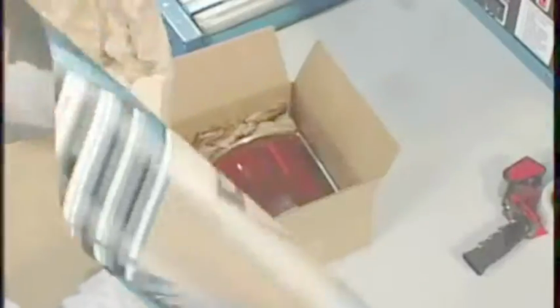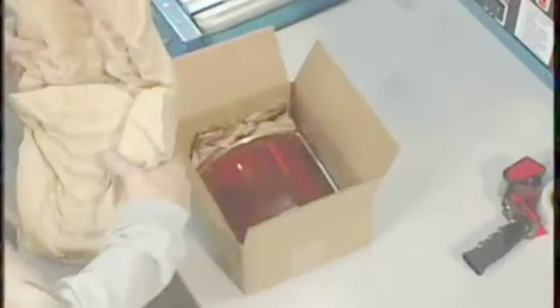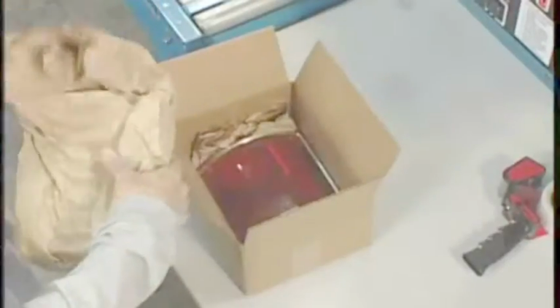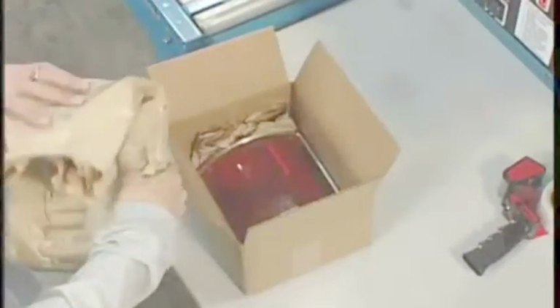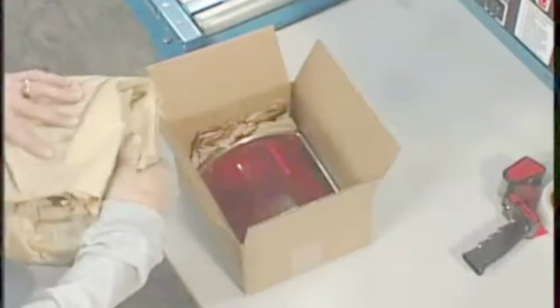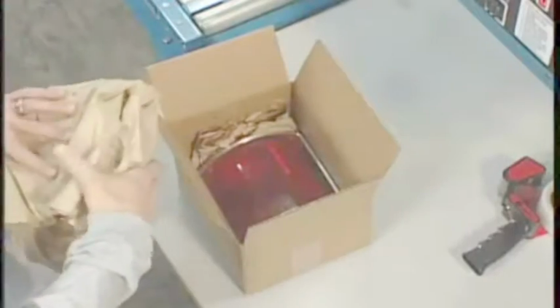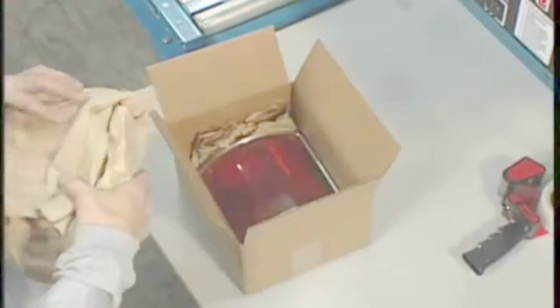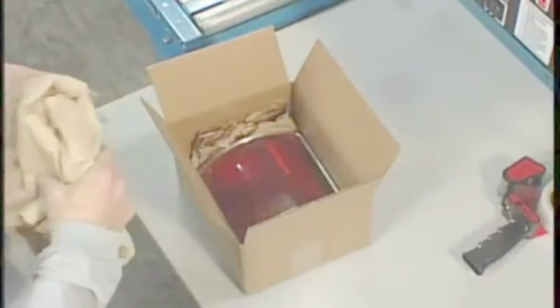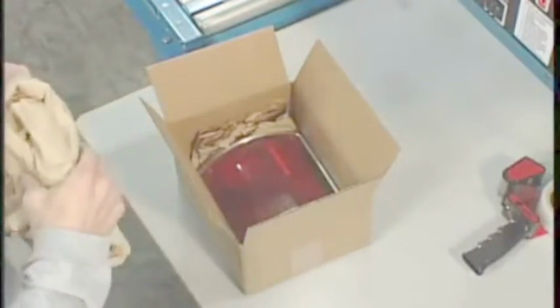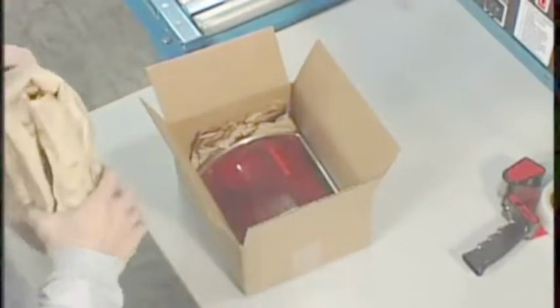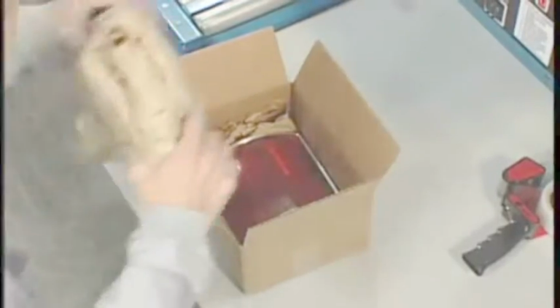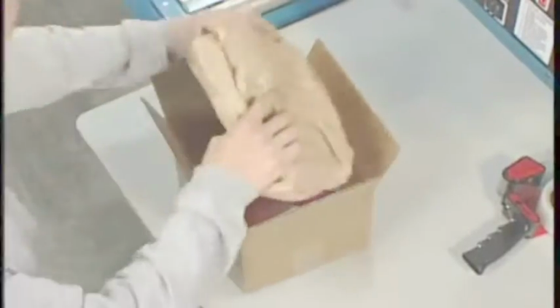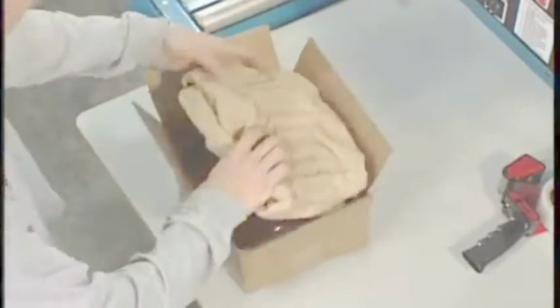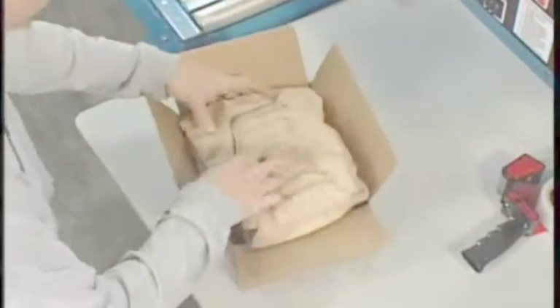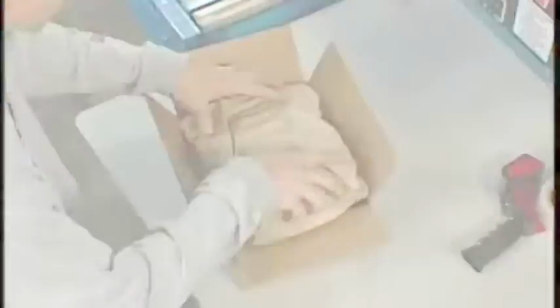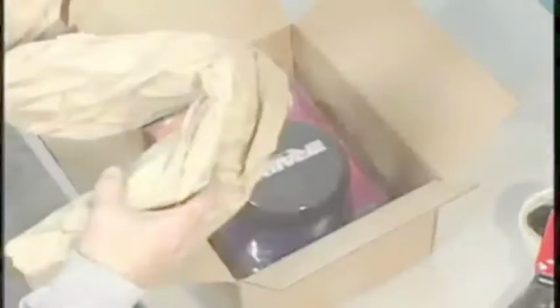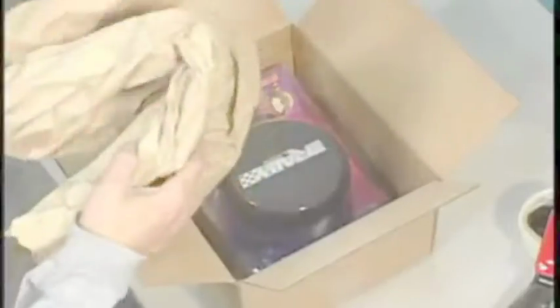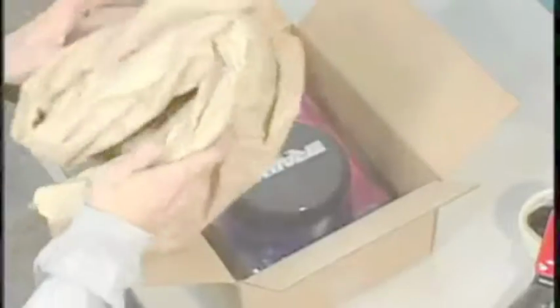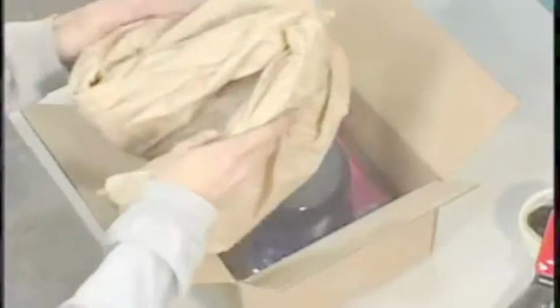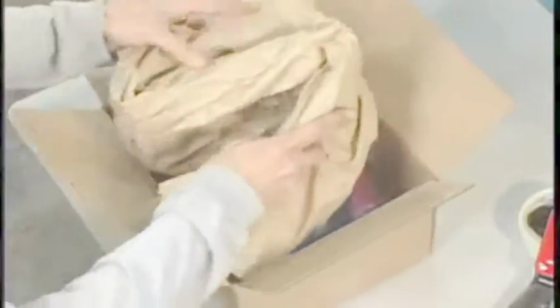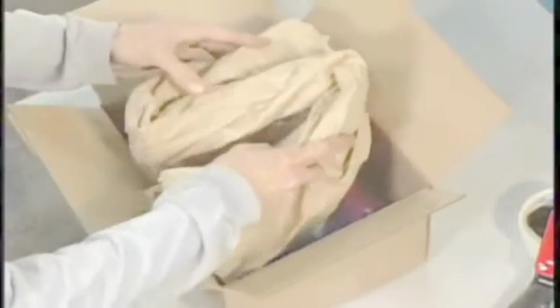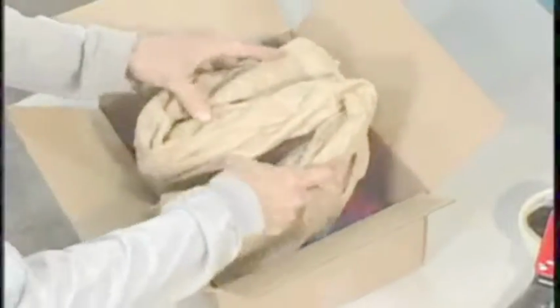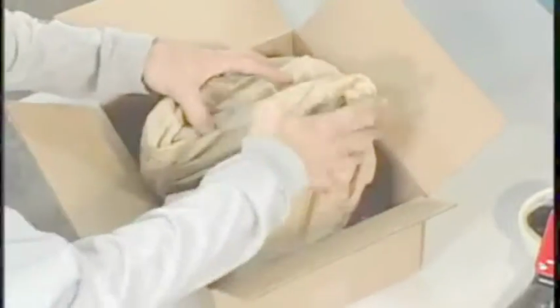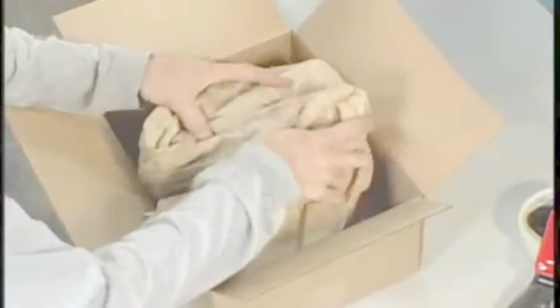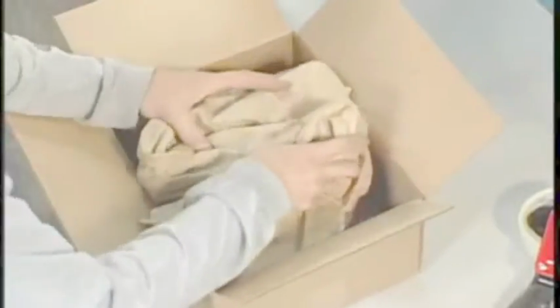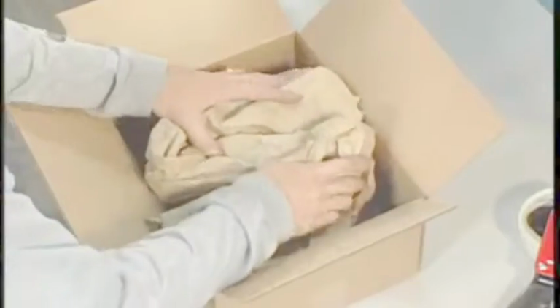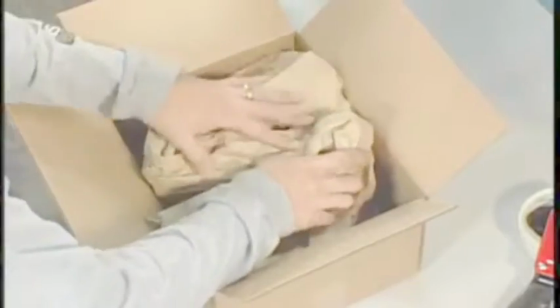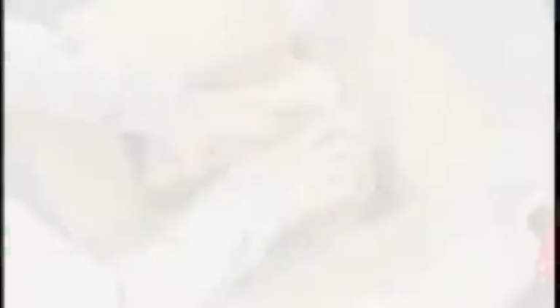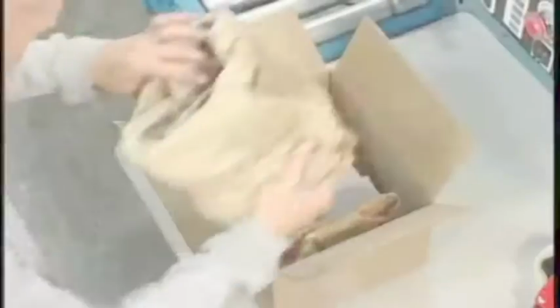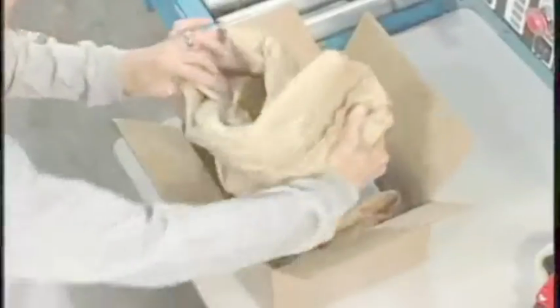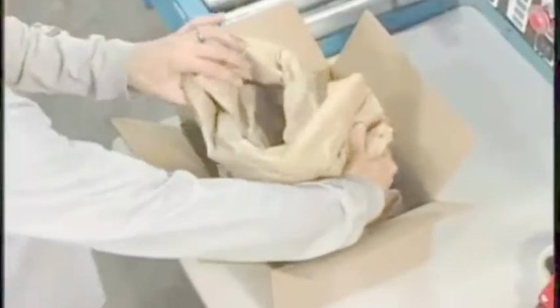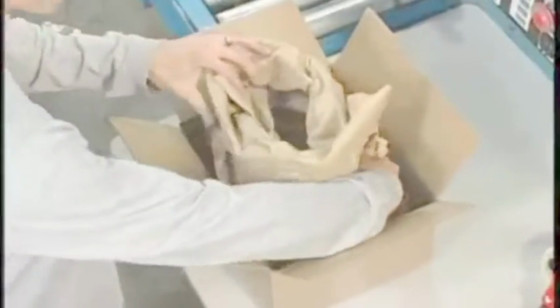If your product requires top cushioning, use a folded pad, a snake, or a loose coil to fill the void in the top of the box.